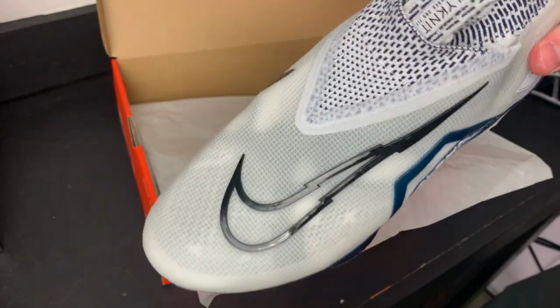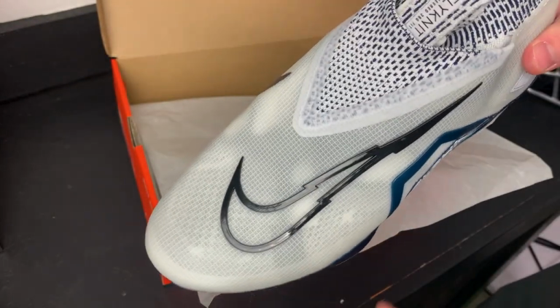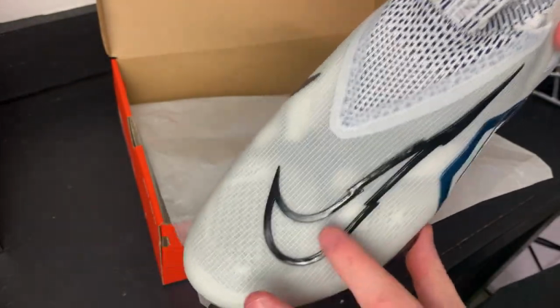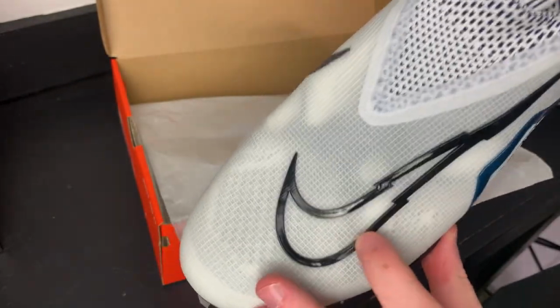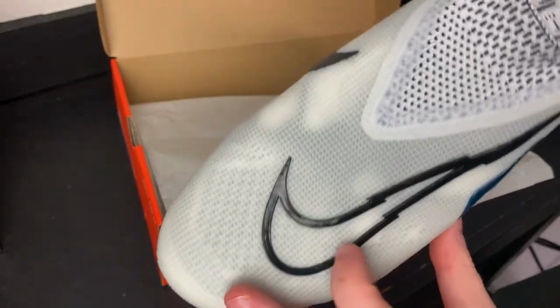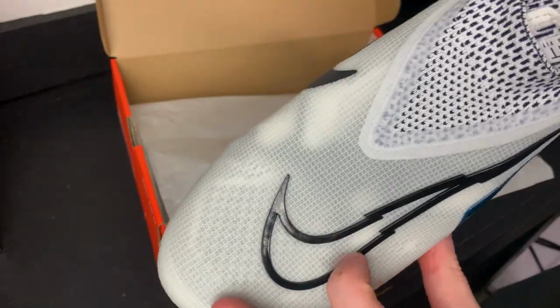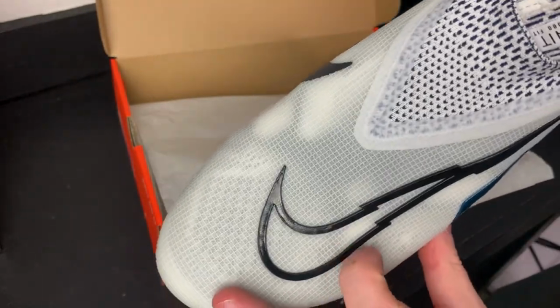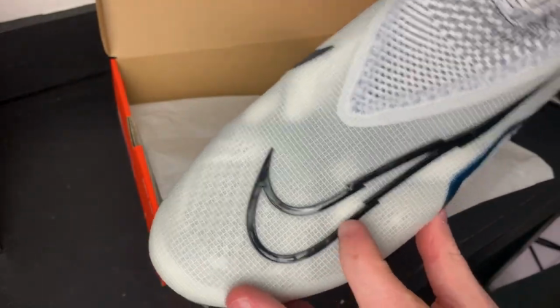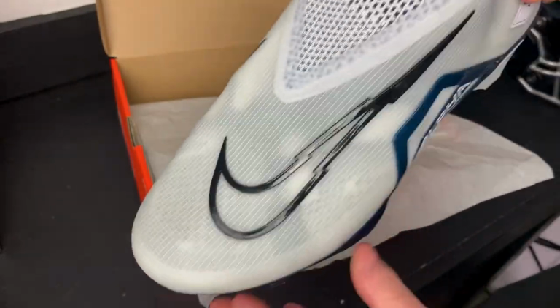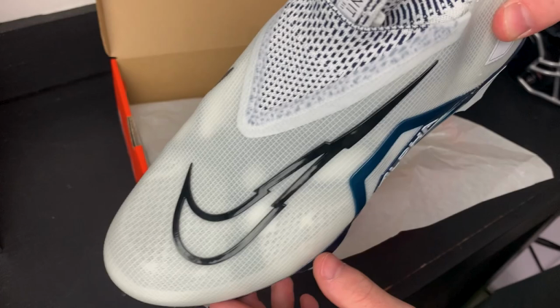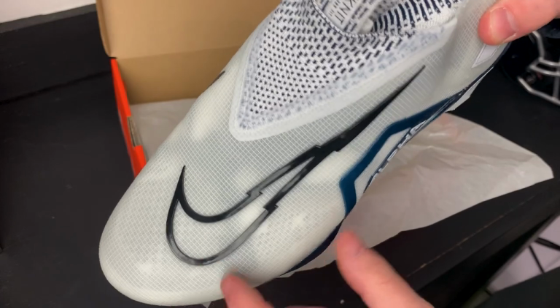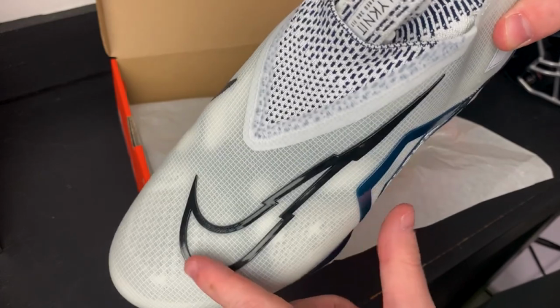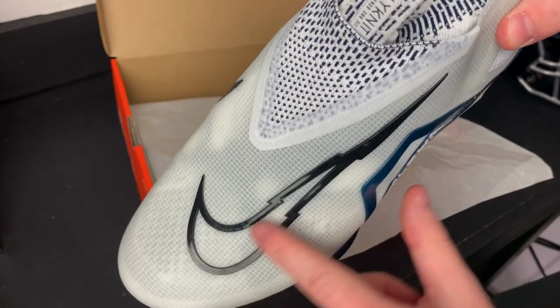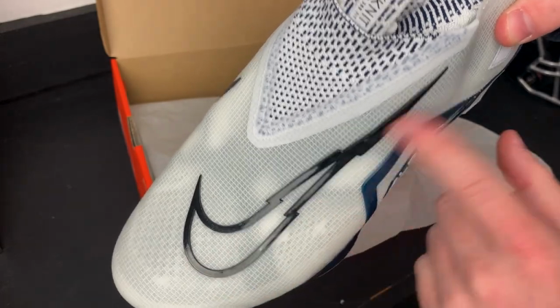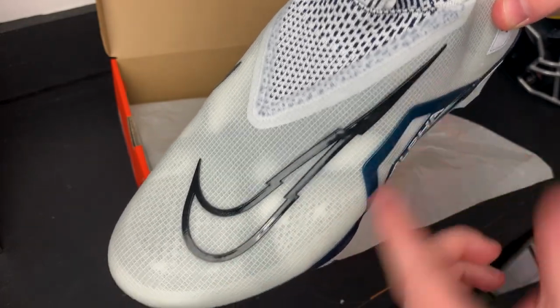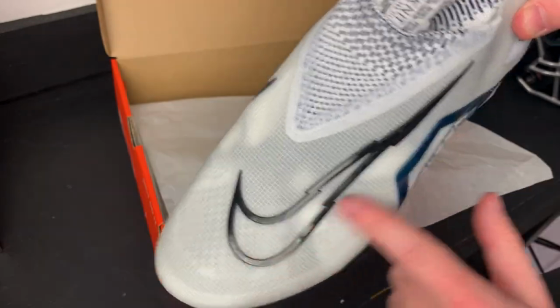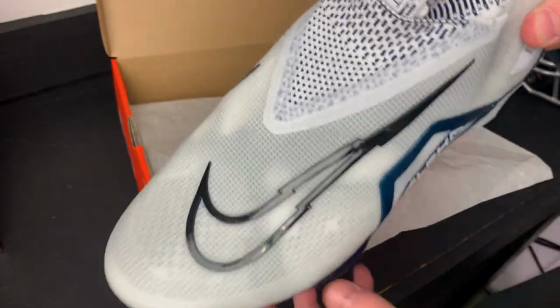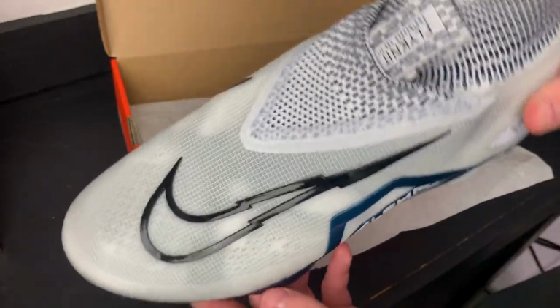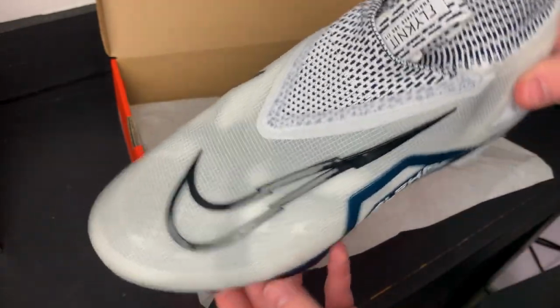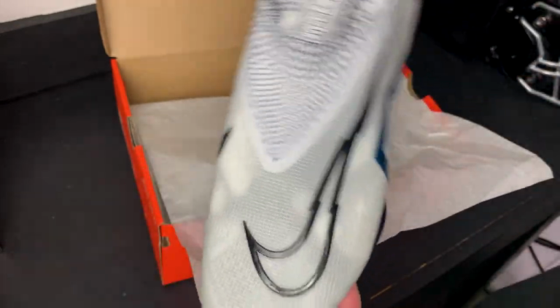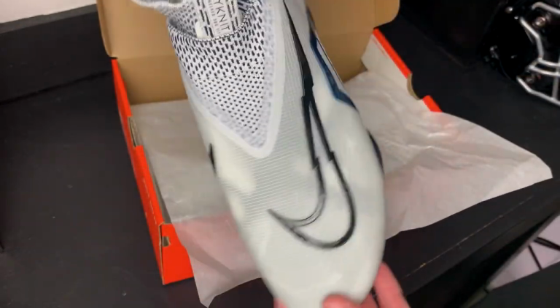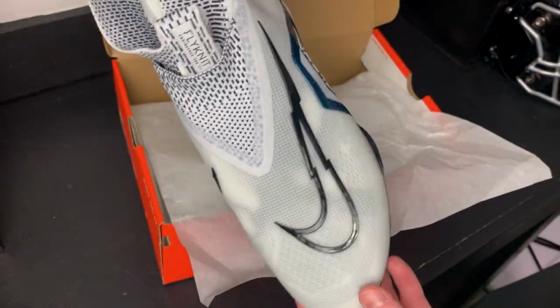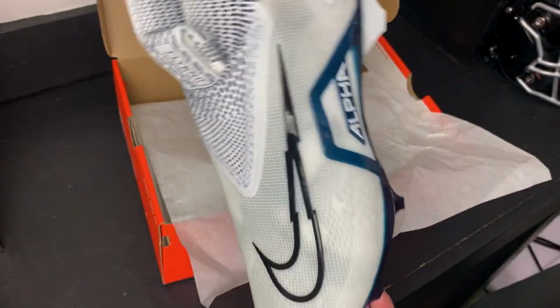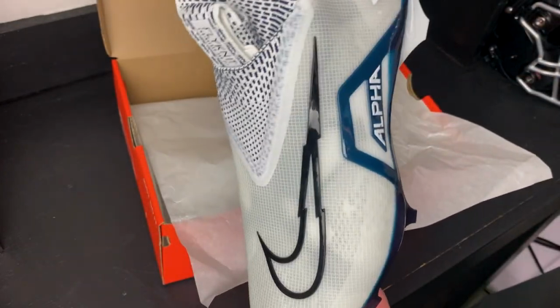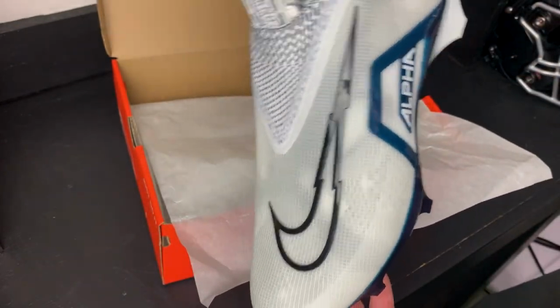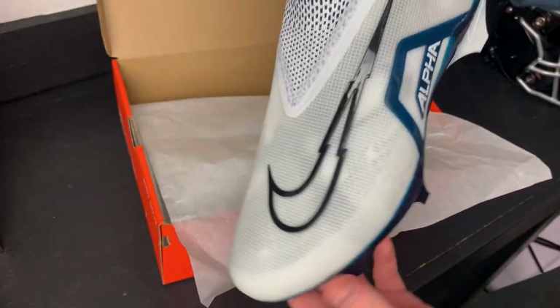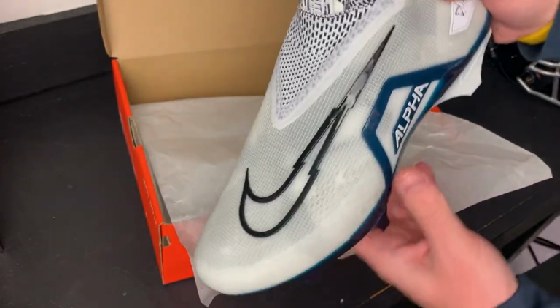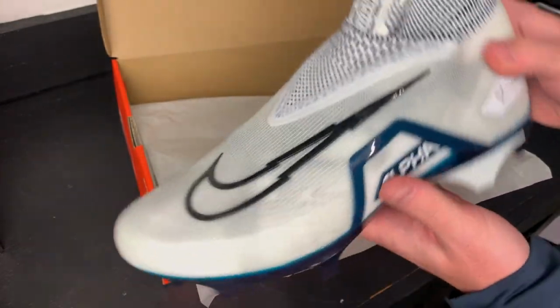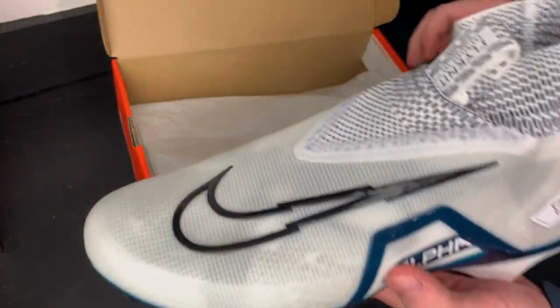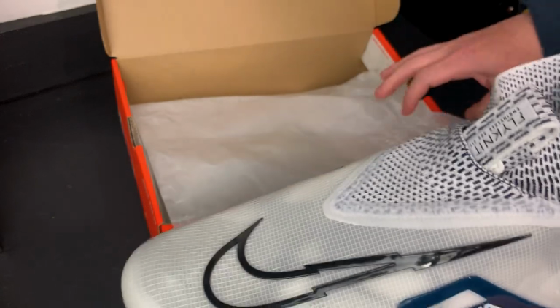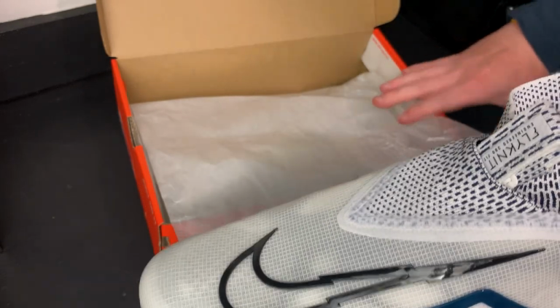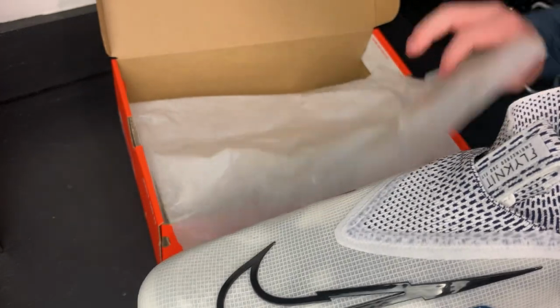One thing I really love is this new 3D swoosh — it kind of looks like a lightning bolt. It's just a really sharp design and it looks really cool on the top of the foot.